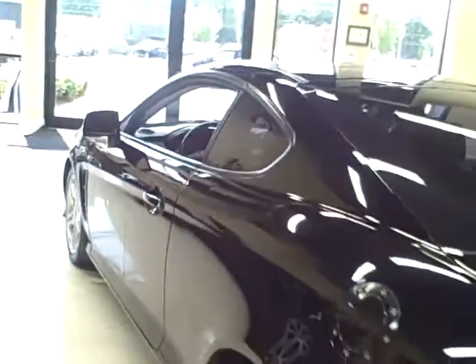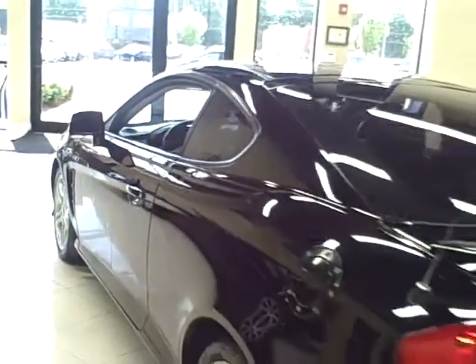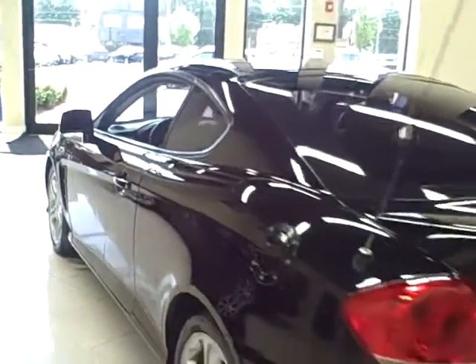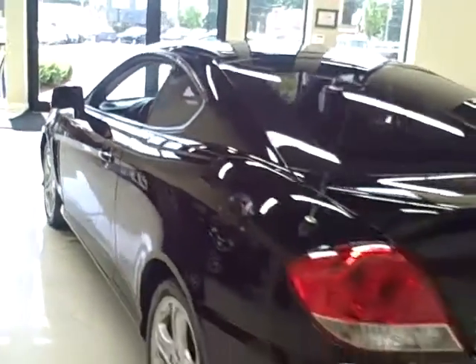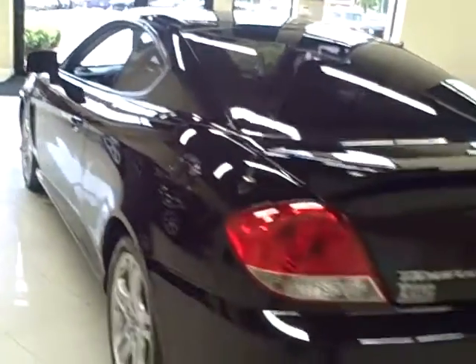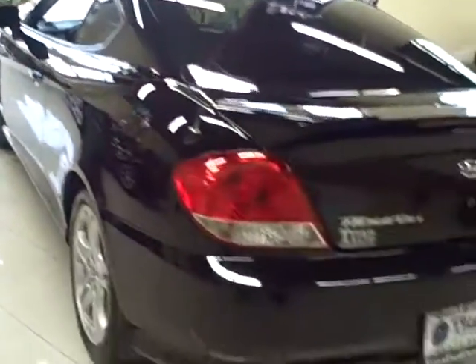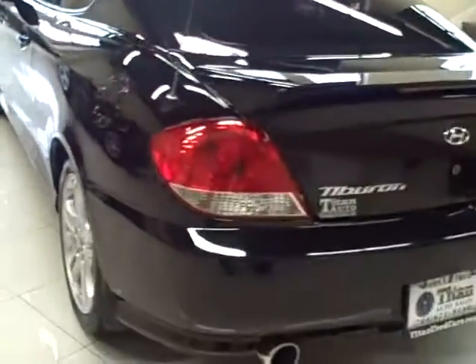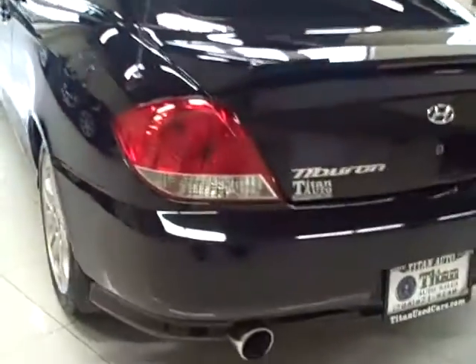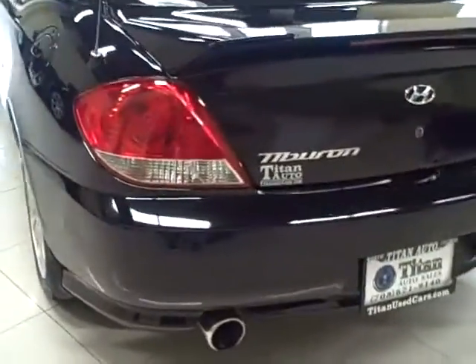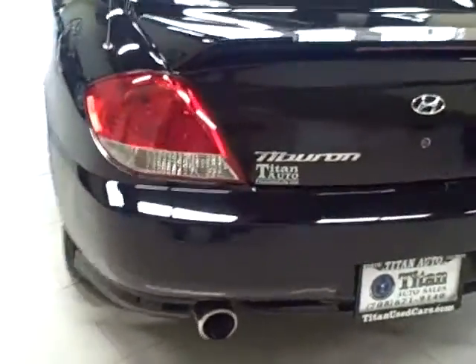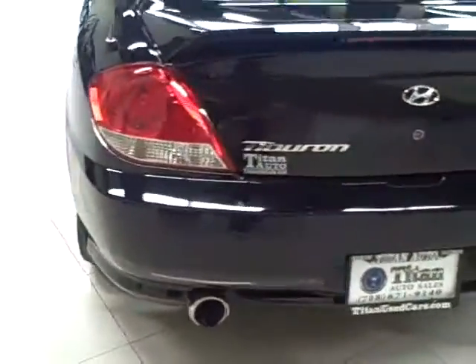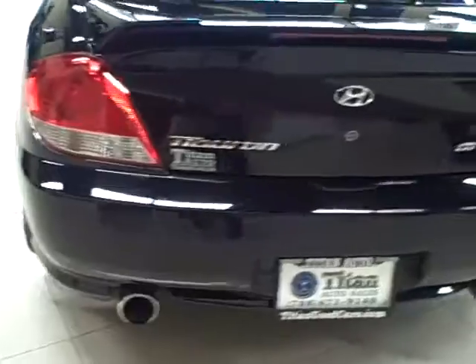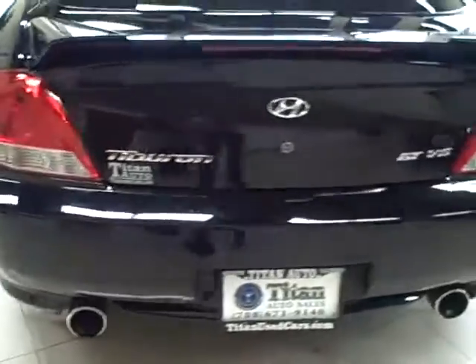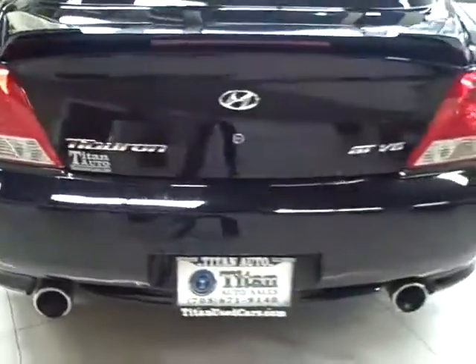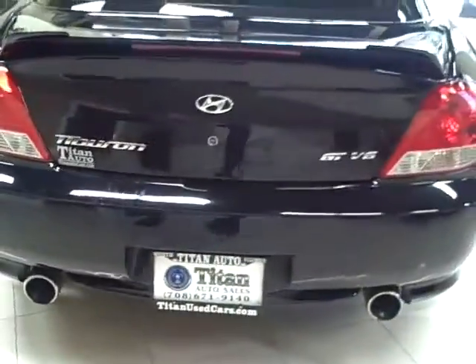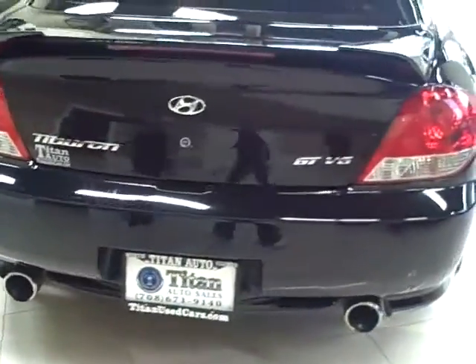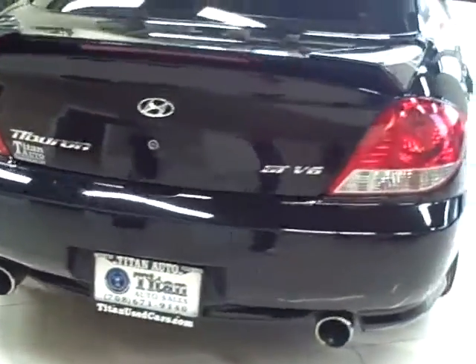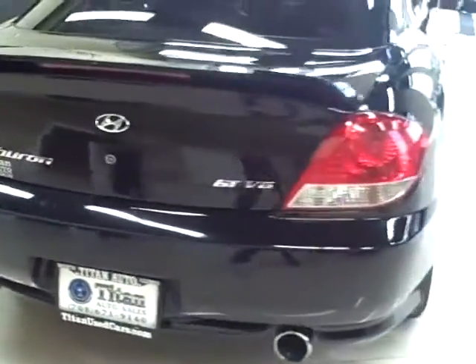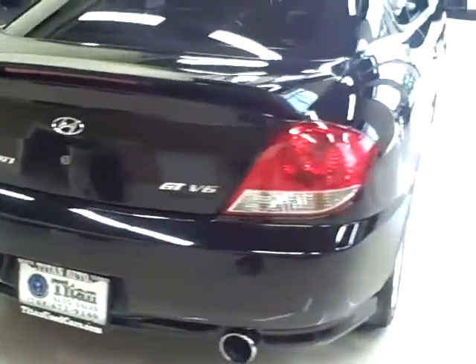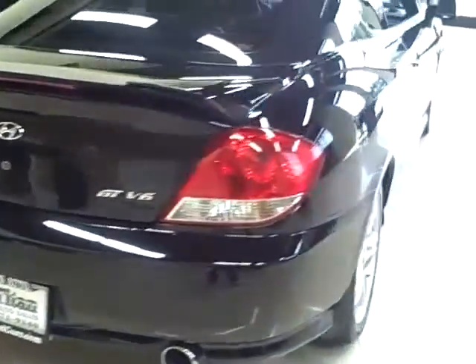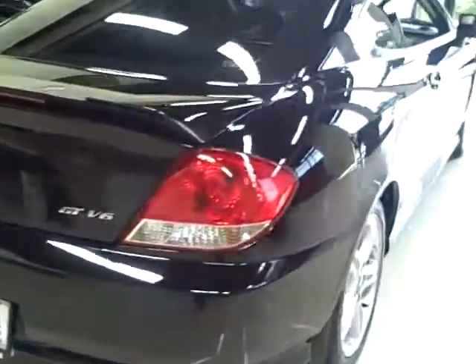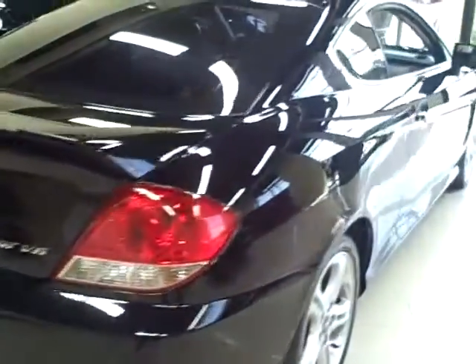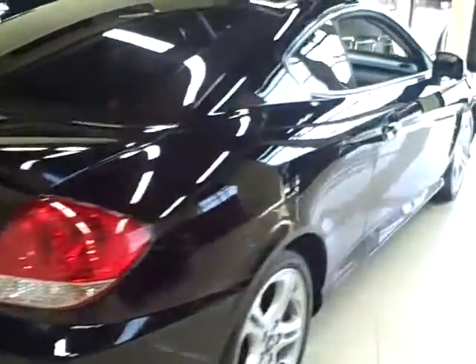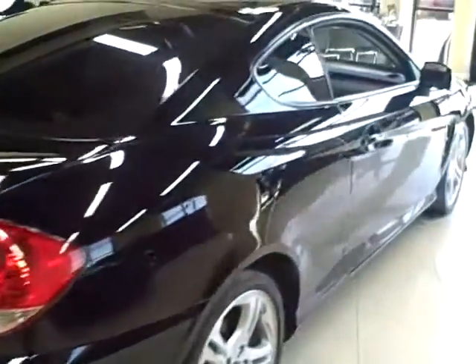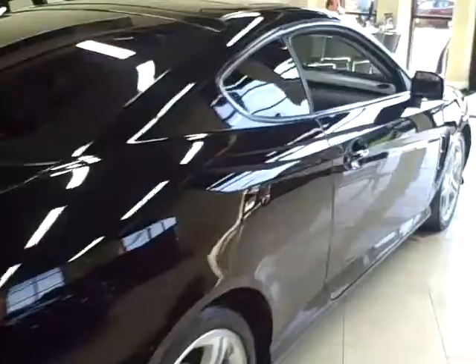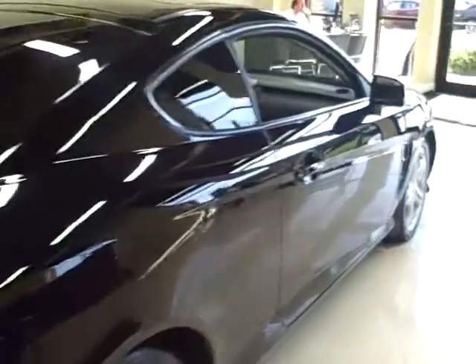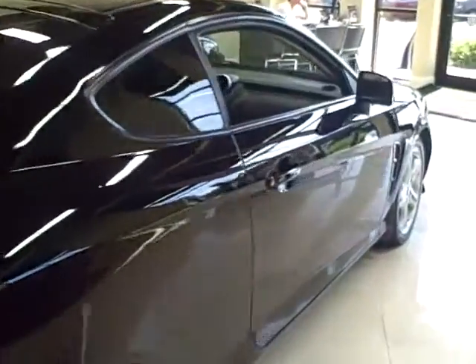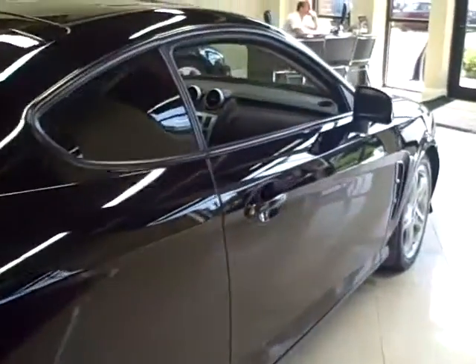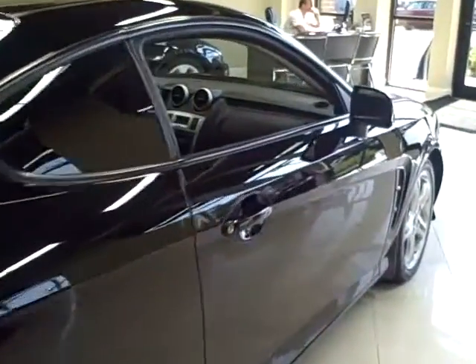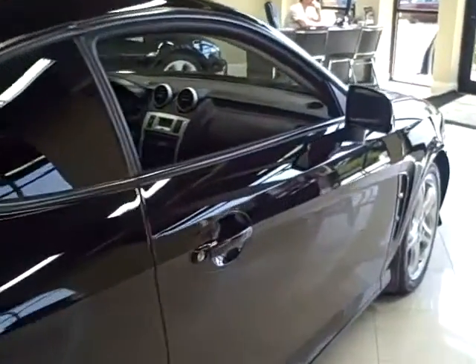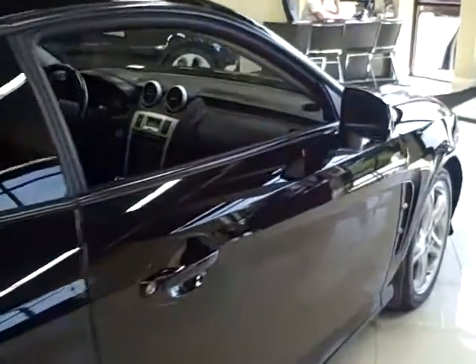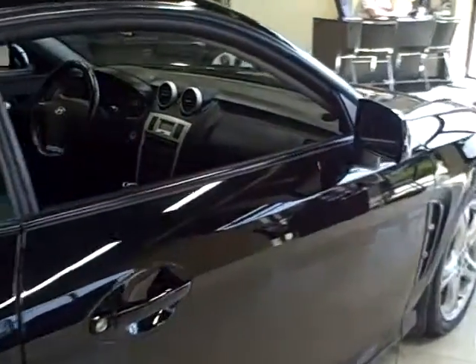This GT features sport seats, keyless entry, fog lamps, four-wheel disc brakes, 17-inch alloys, and a rear spoiler.